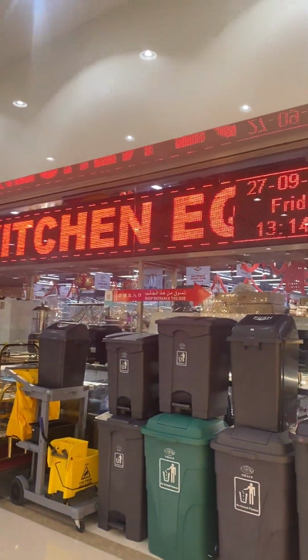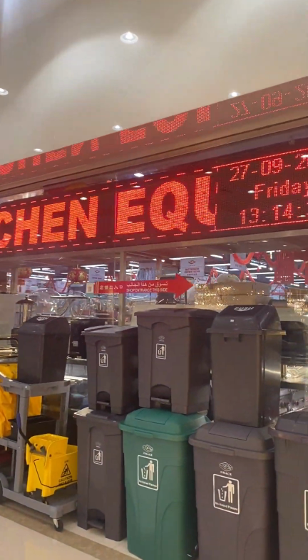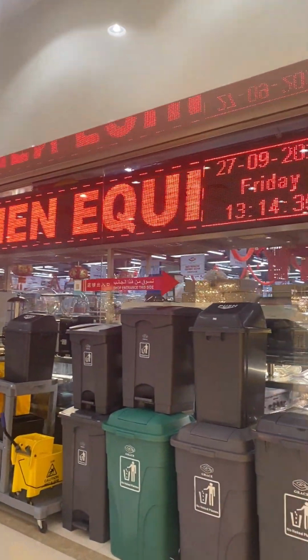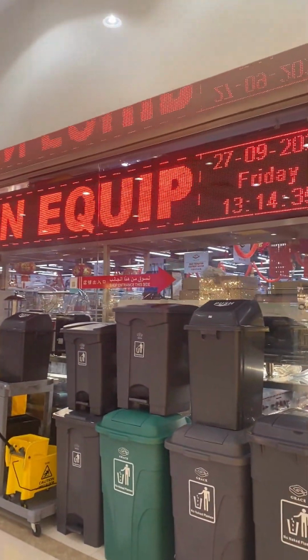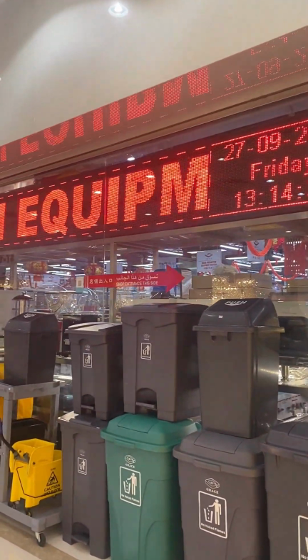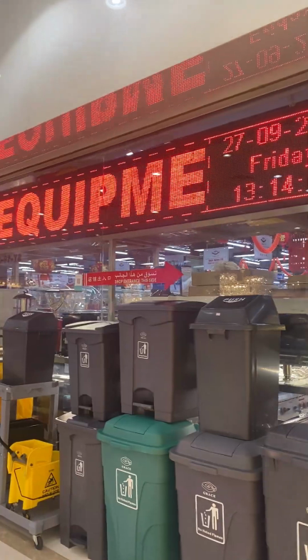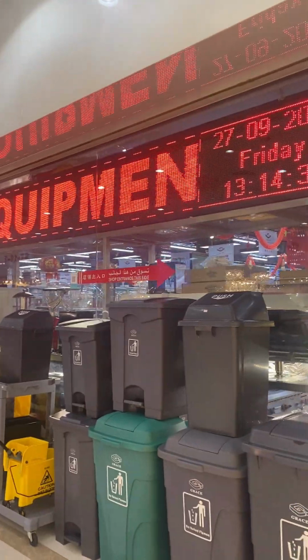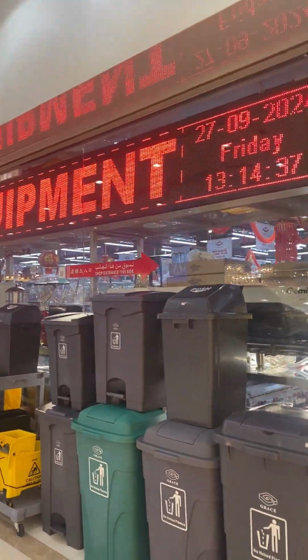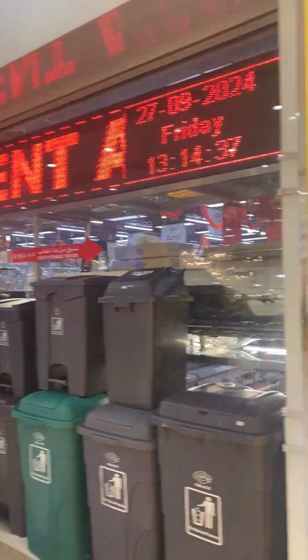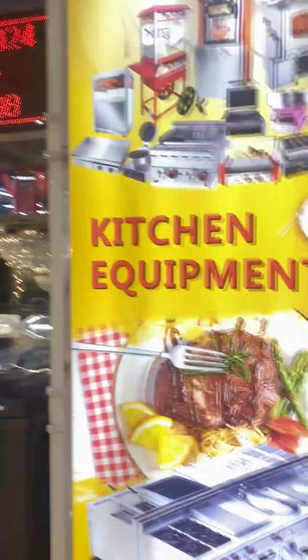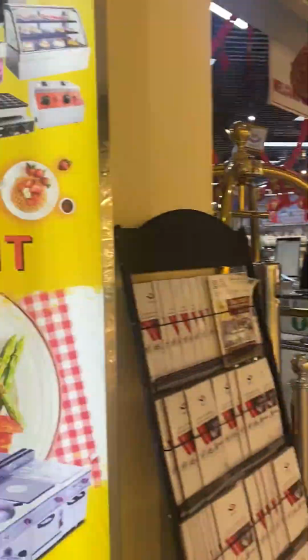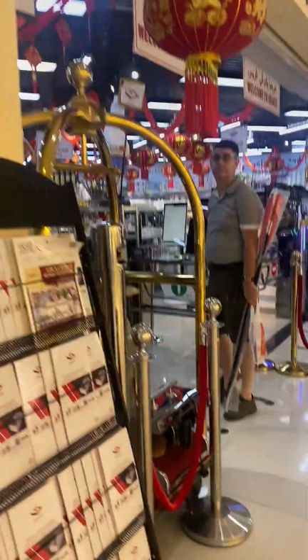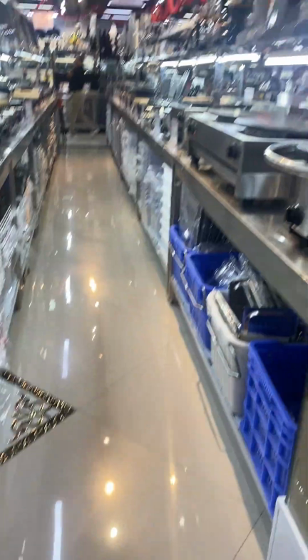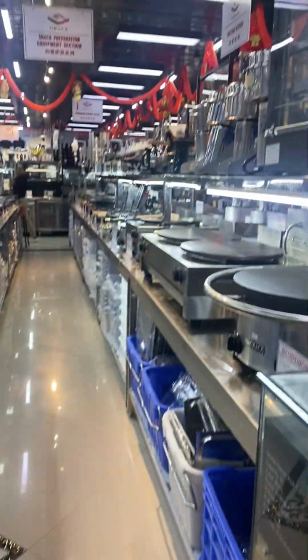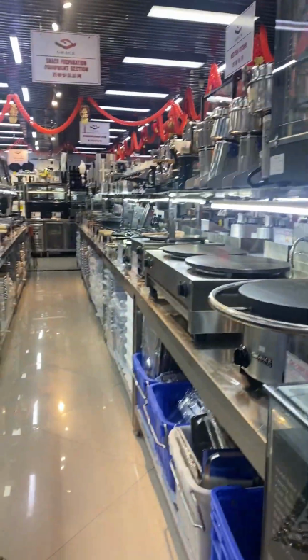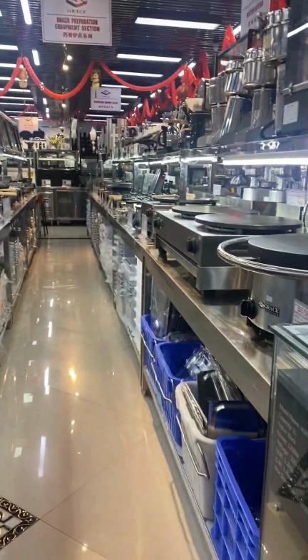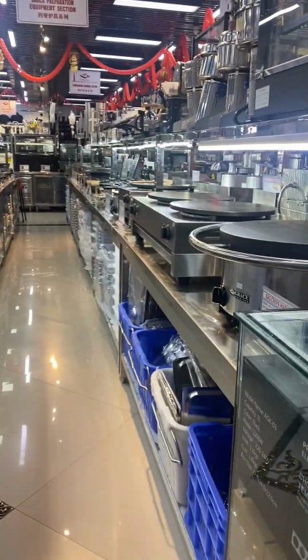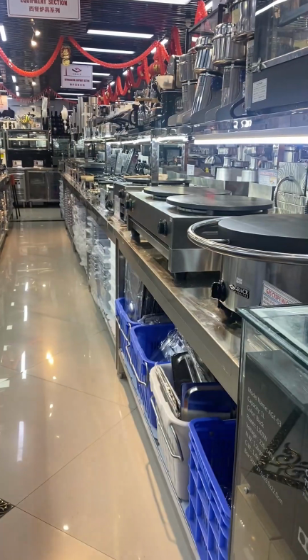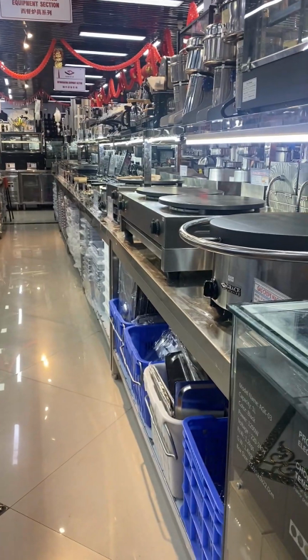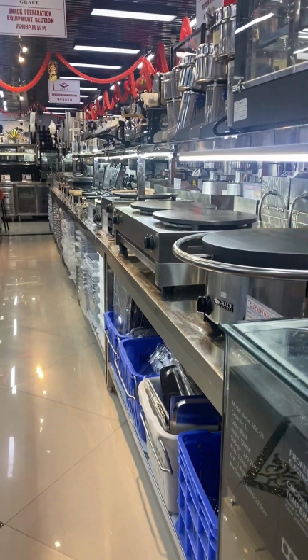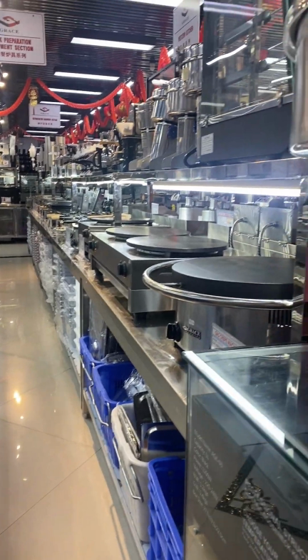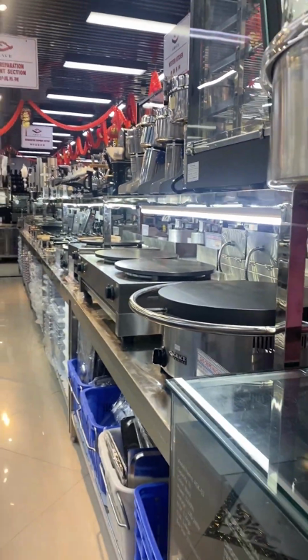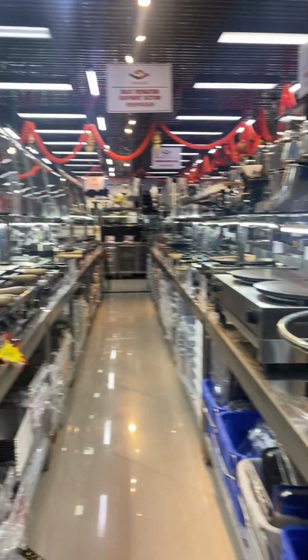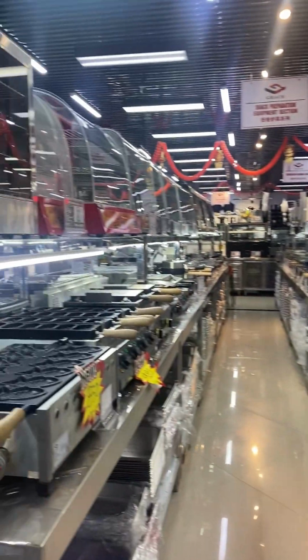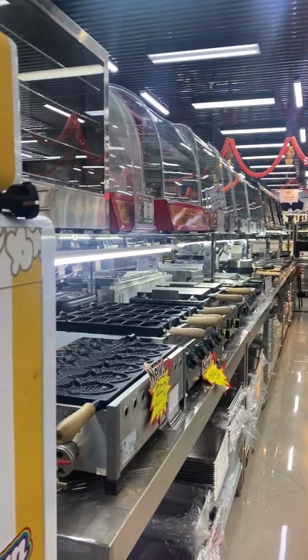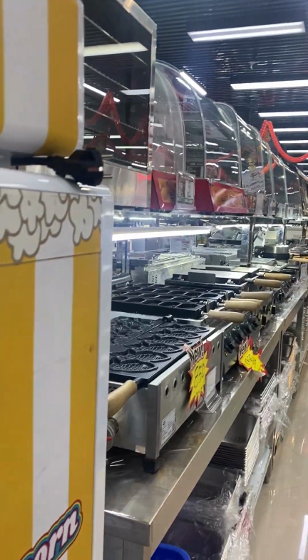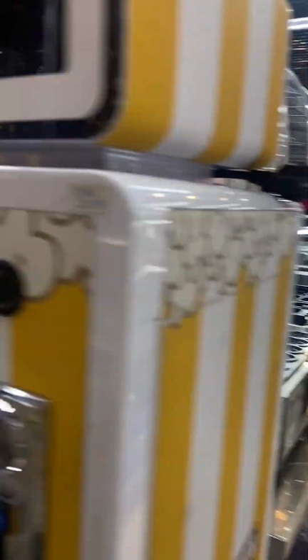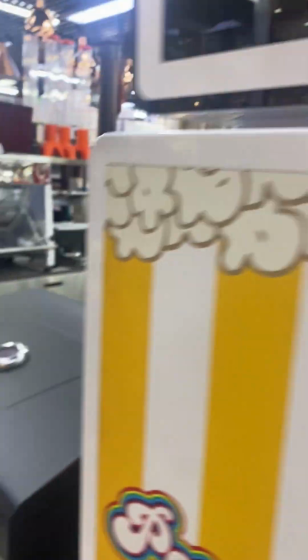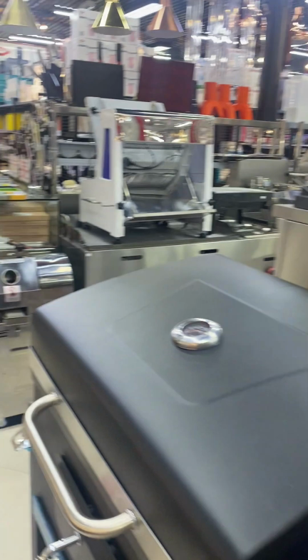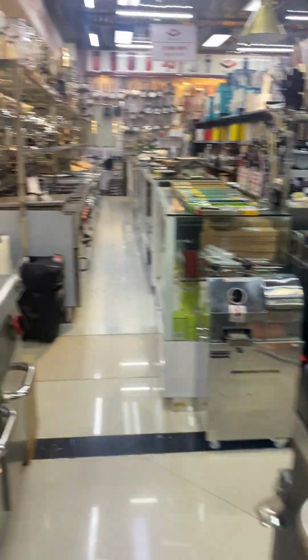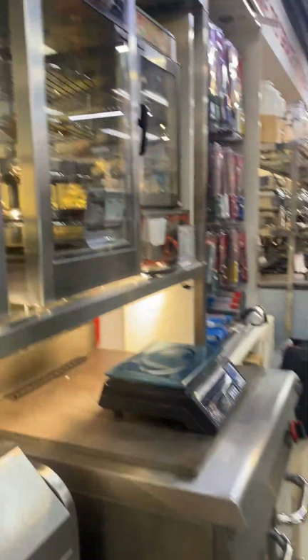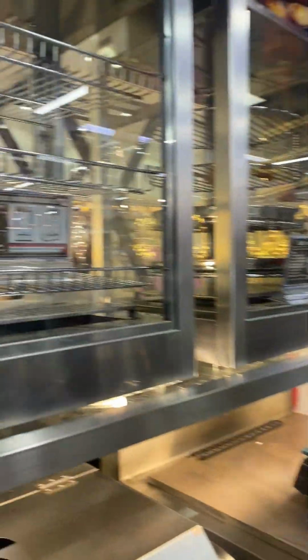This is a cheap shelf. Wow, these are all heavy-duty.